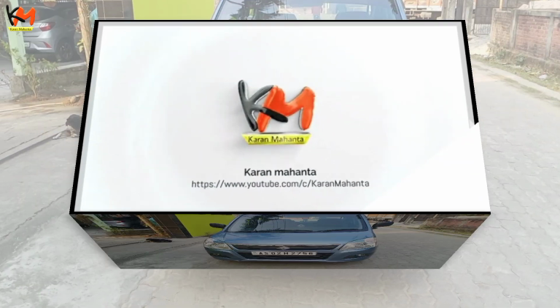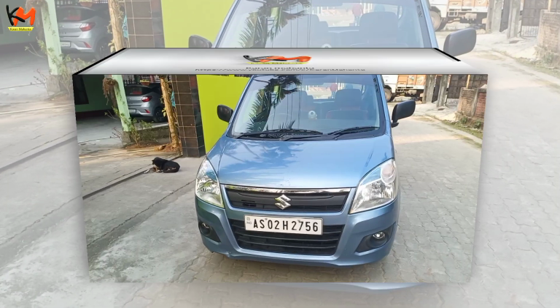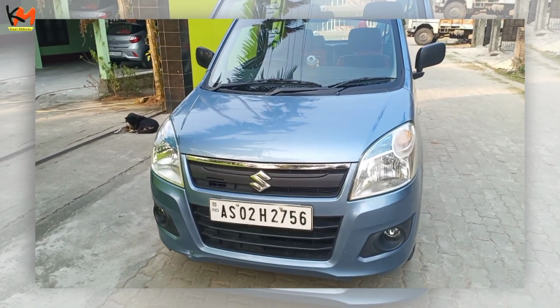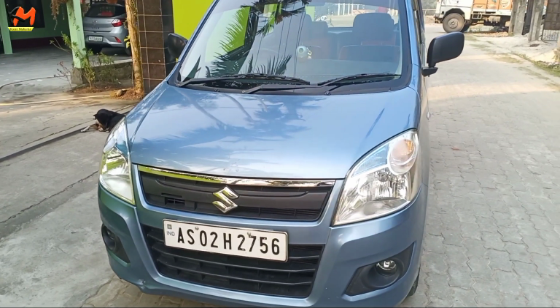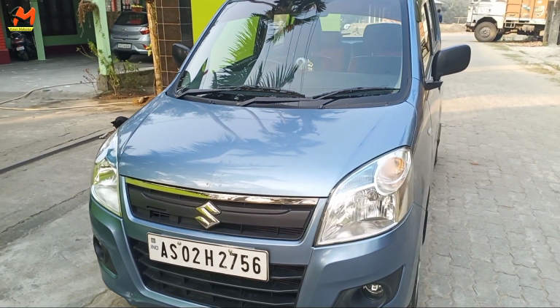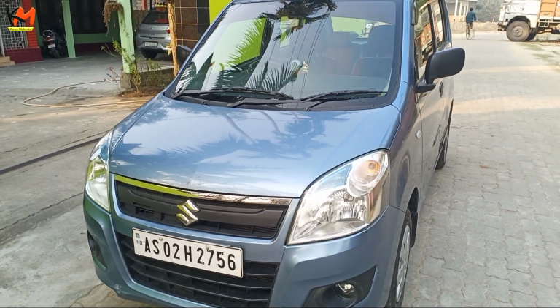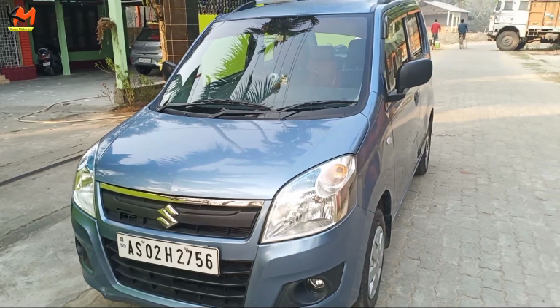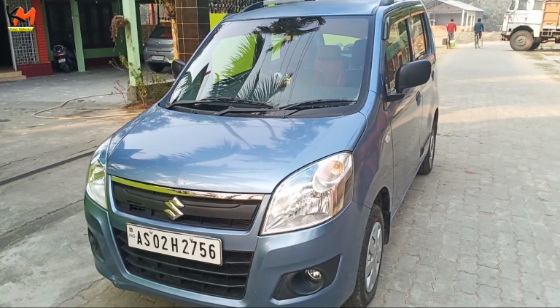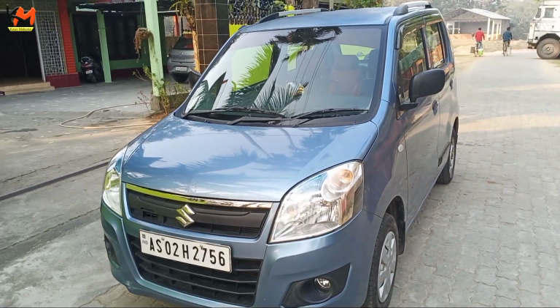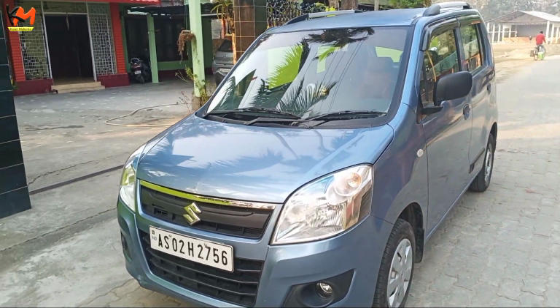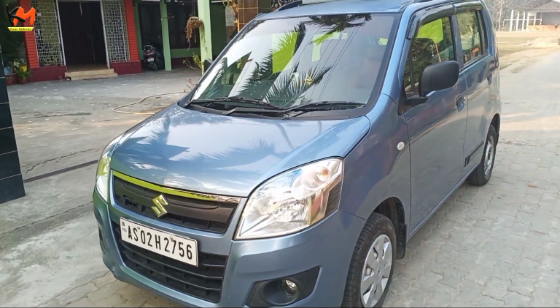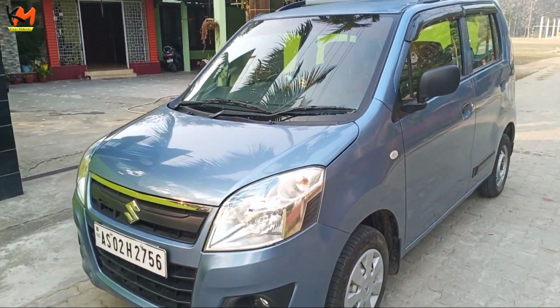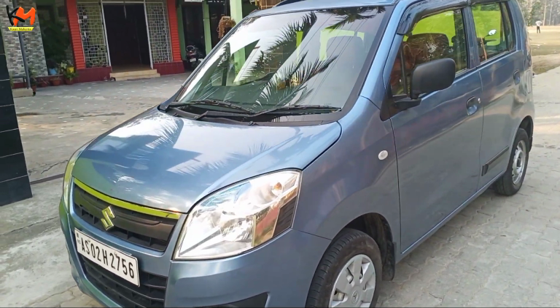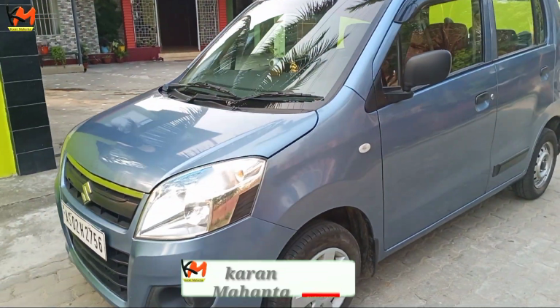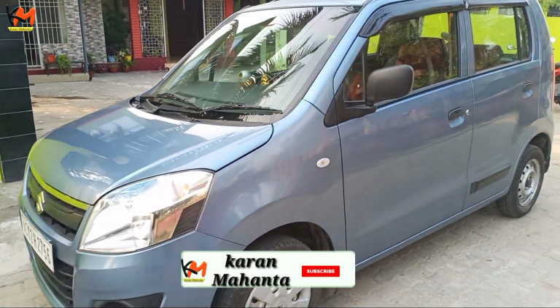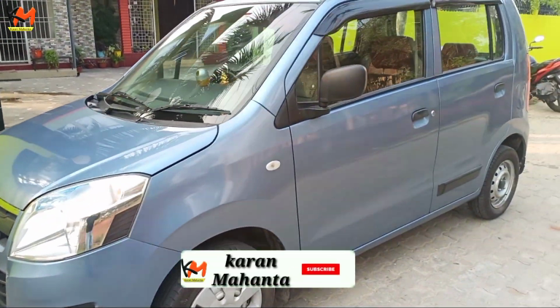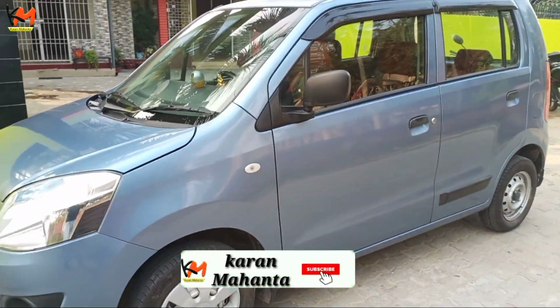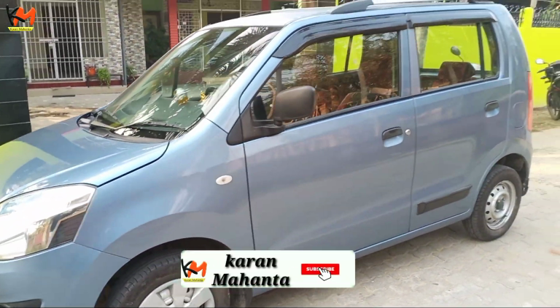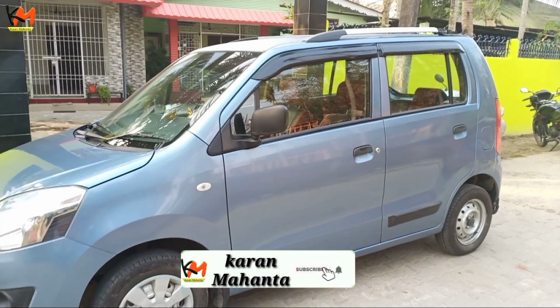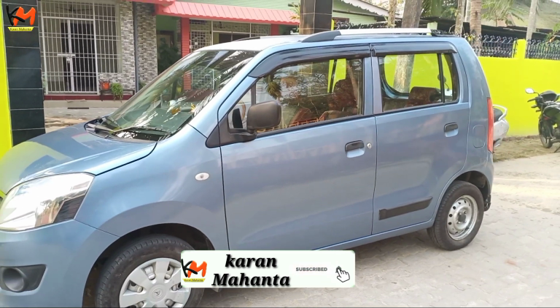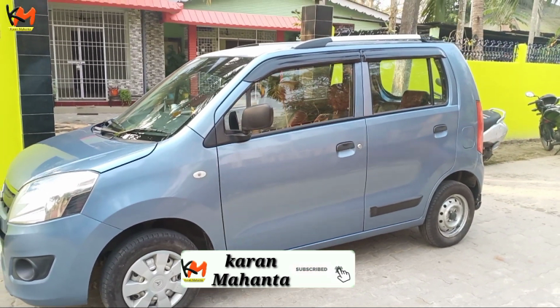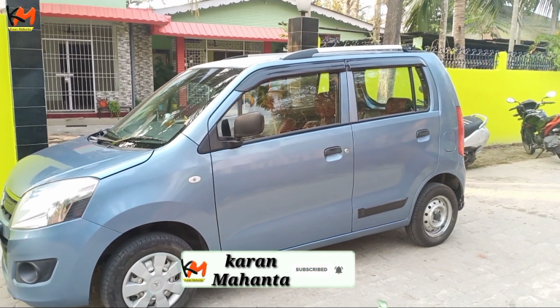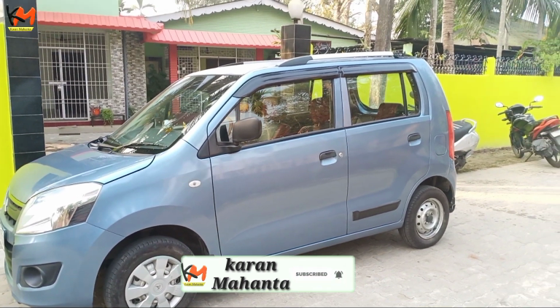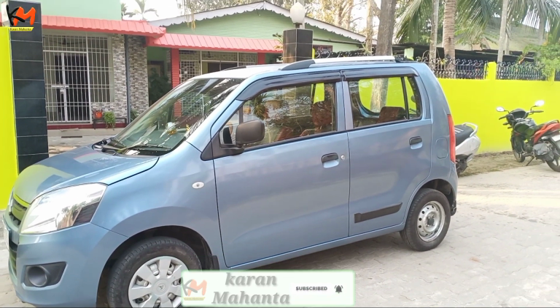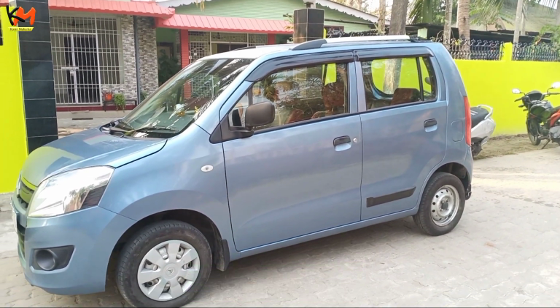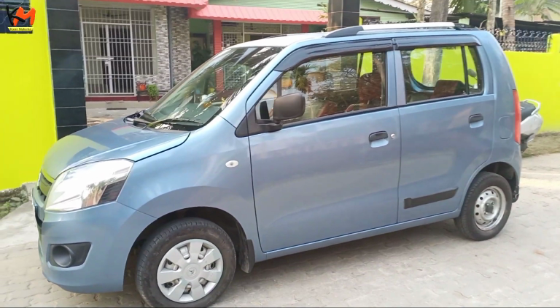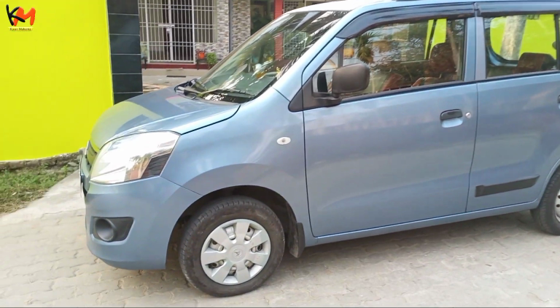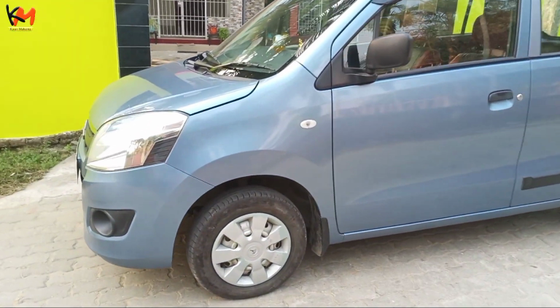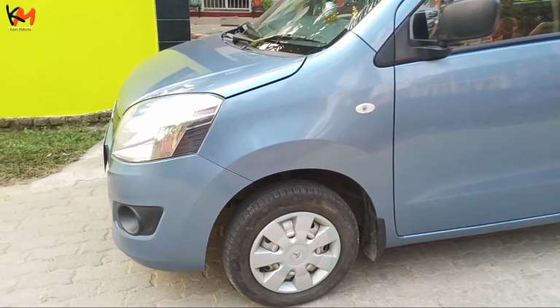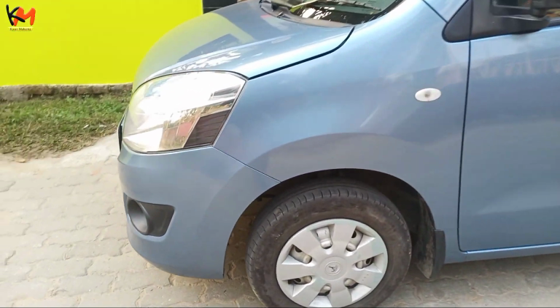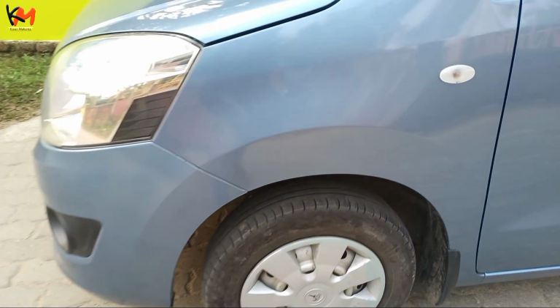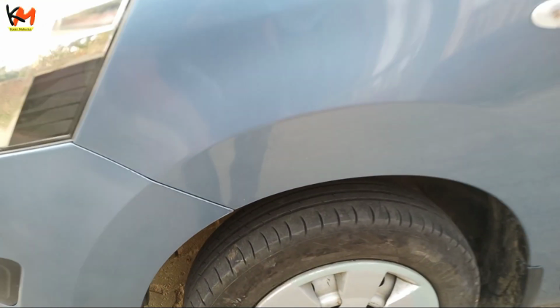VNR is a fast owner car. The car is original. I will show you the condition of the car.